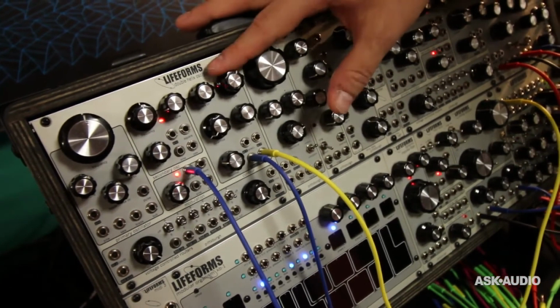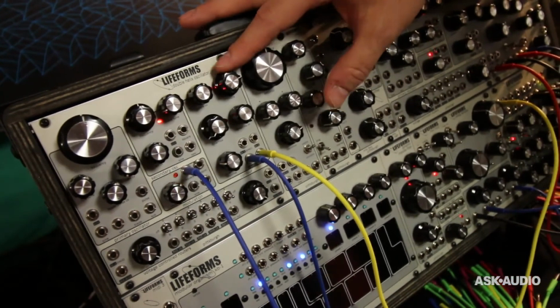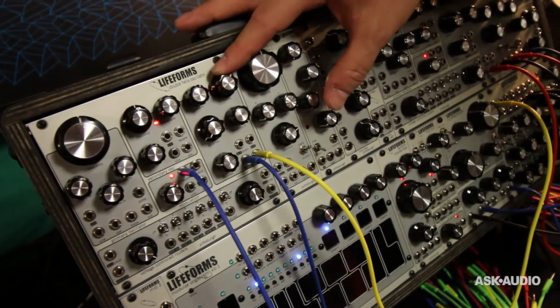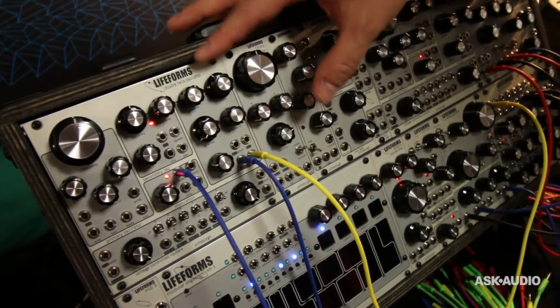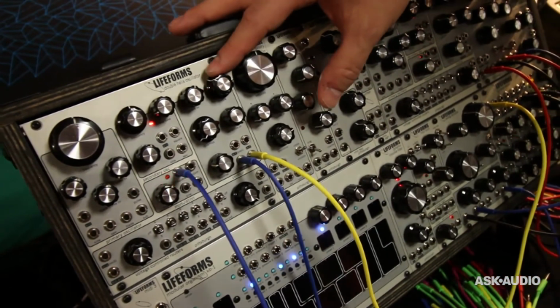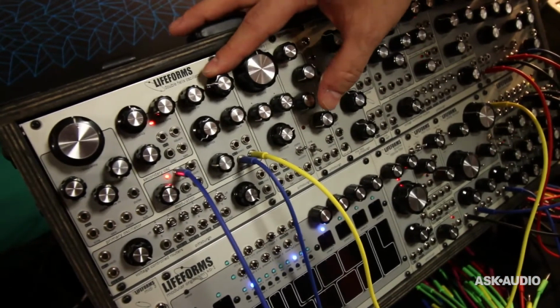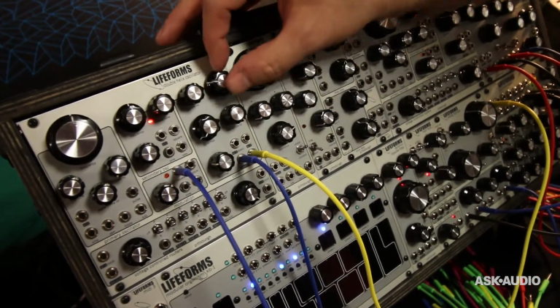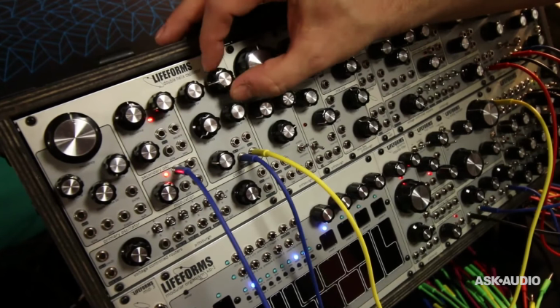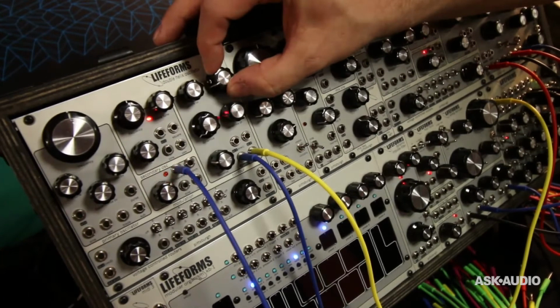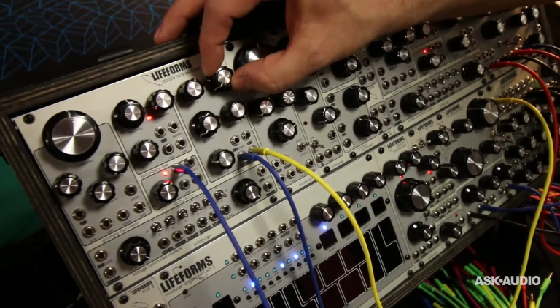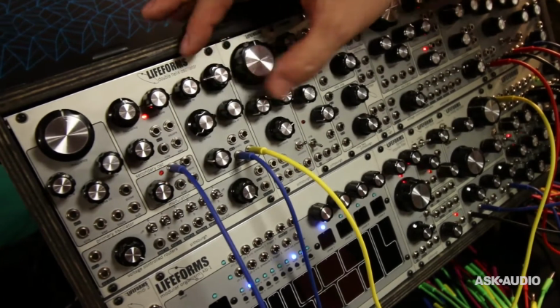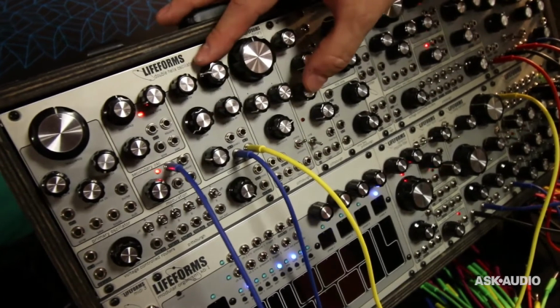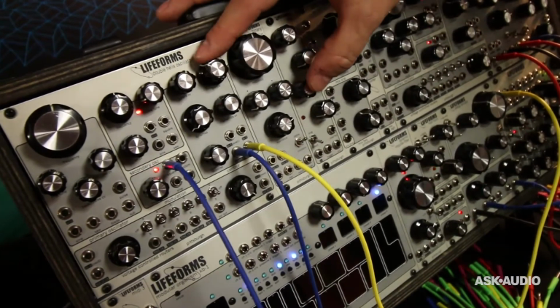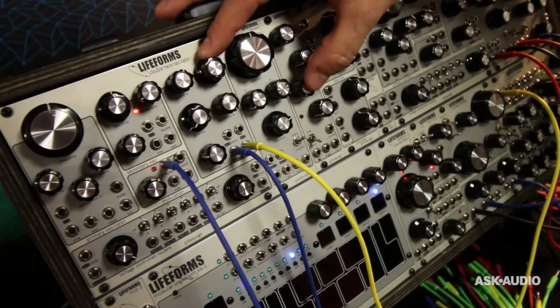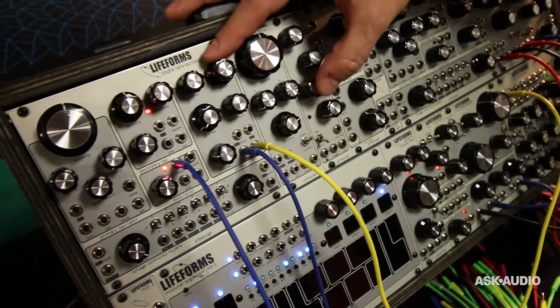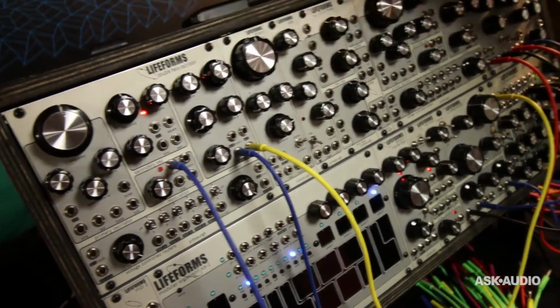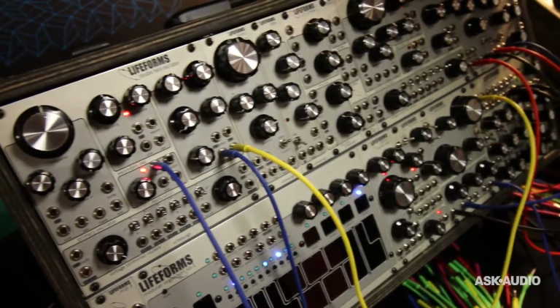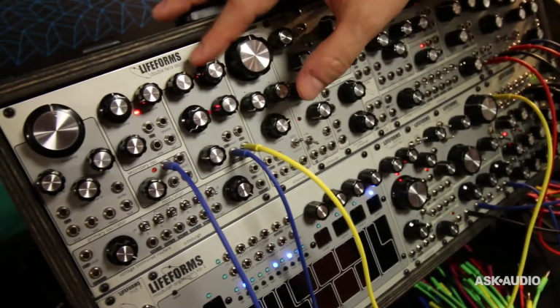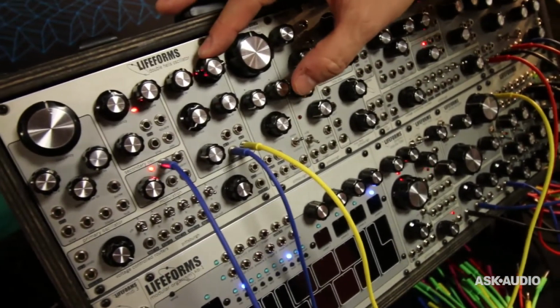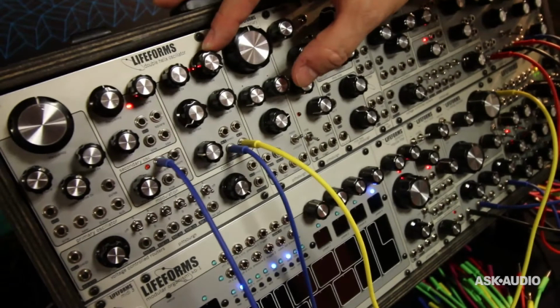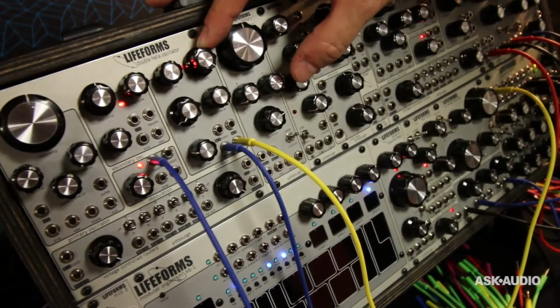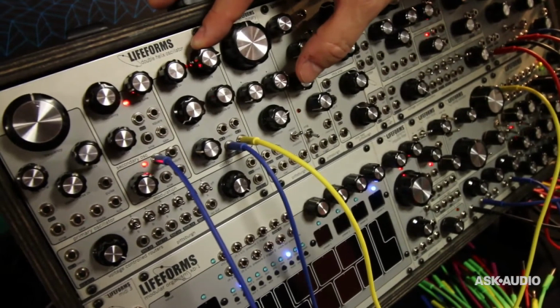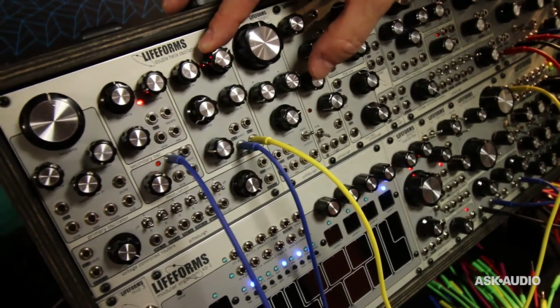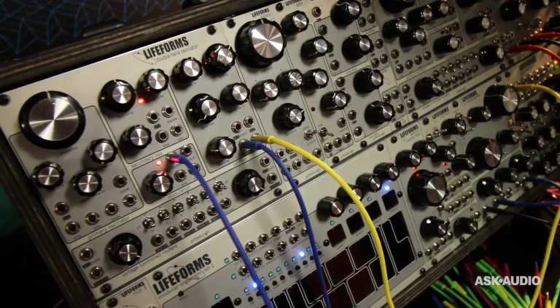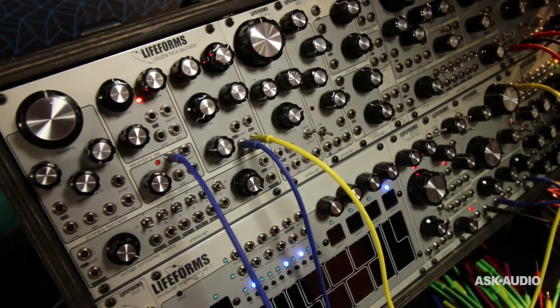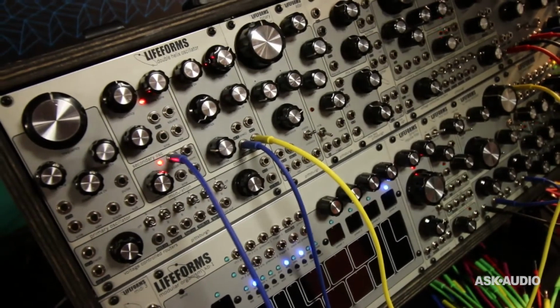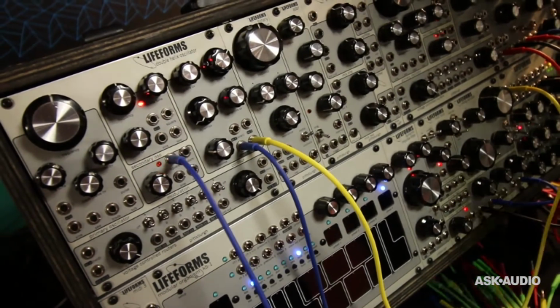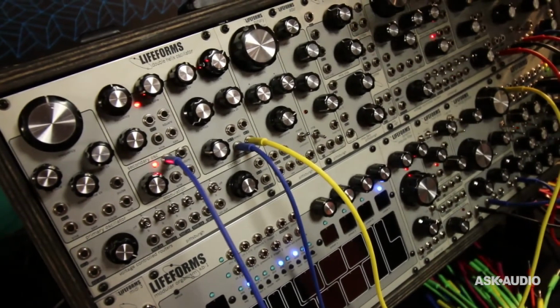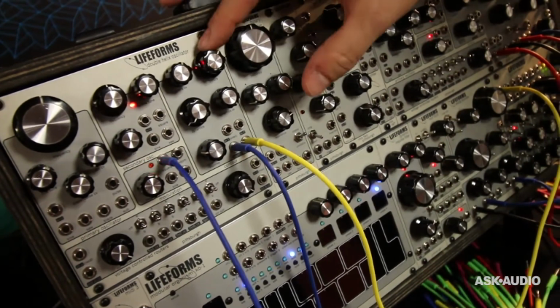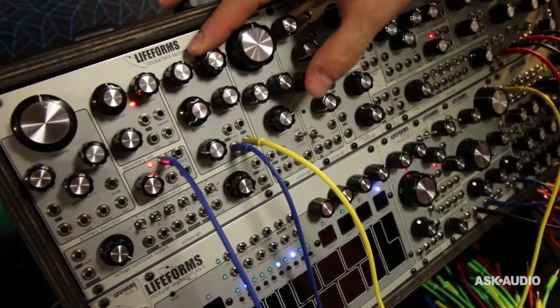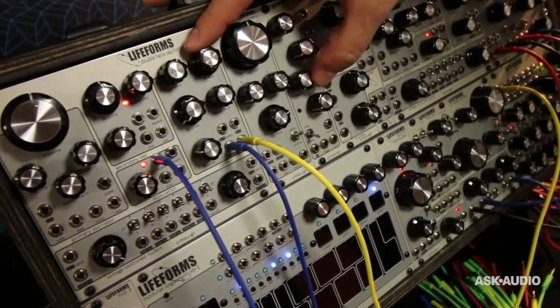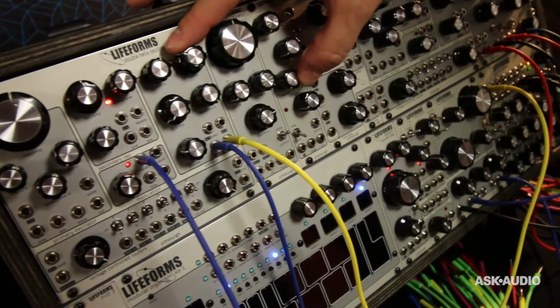We have our wave folder here. It's based on the Buchla 259 wave folder, so it's a very classic sound. We cleaned it up and tightened it for our purposes.